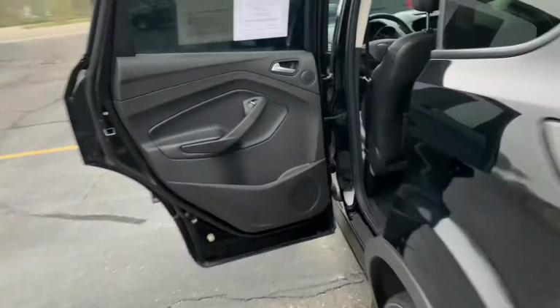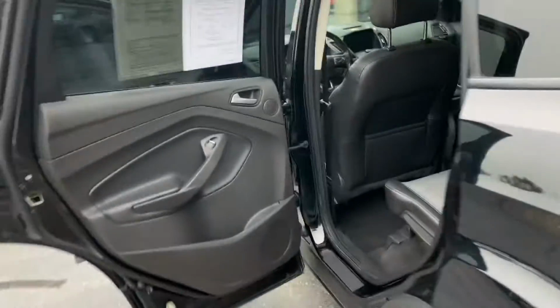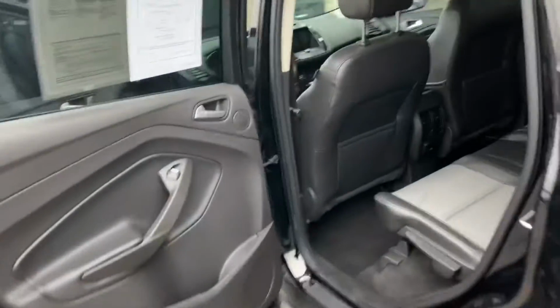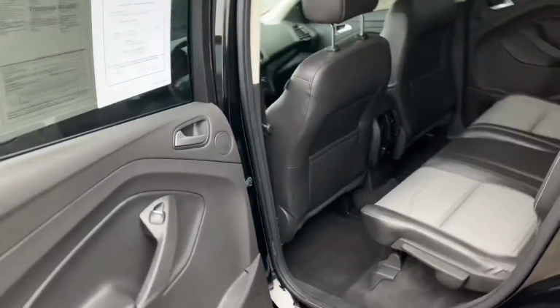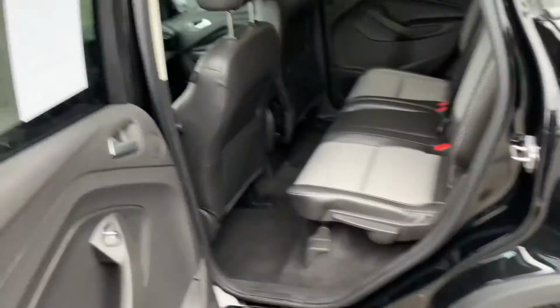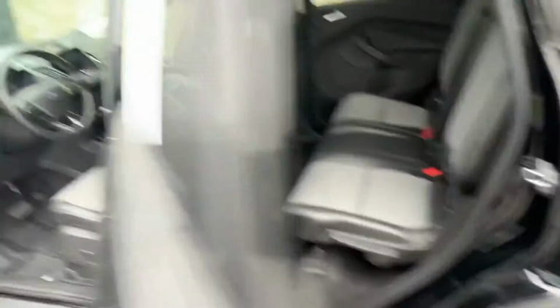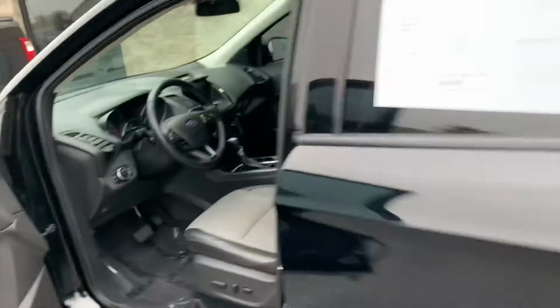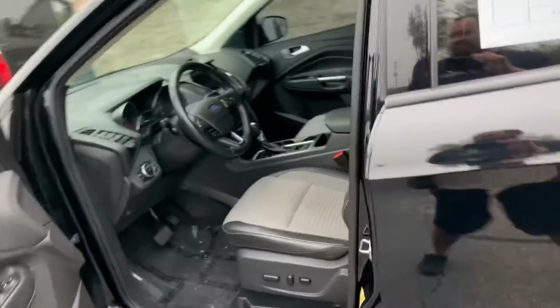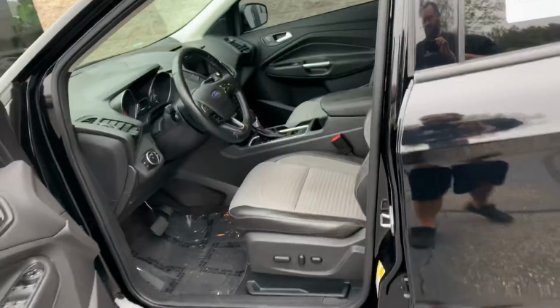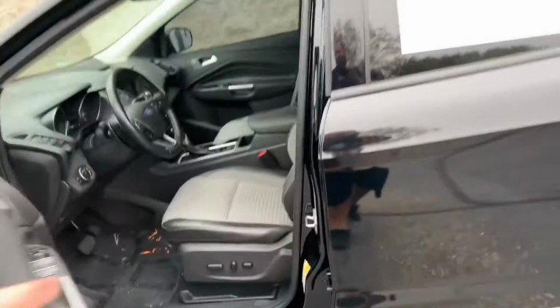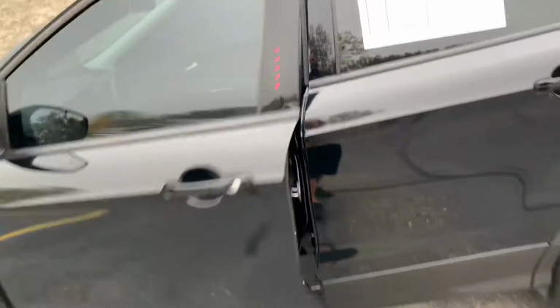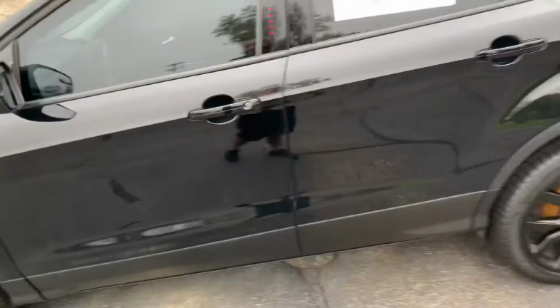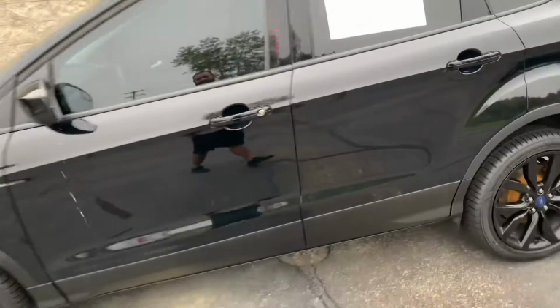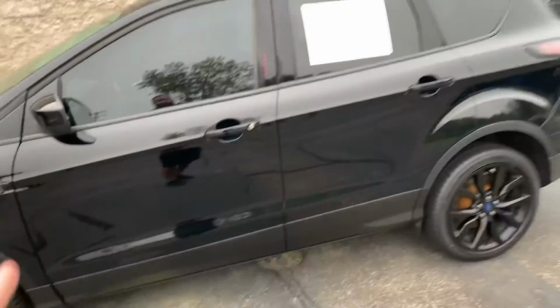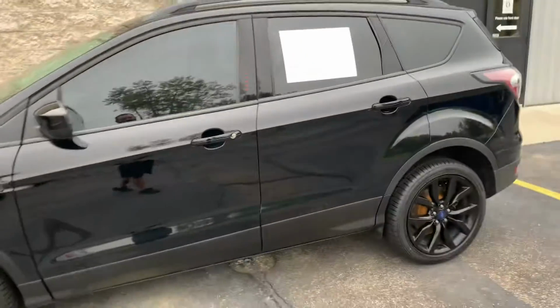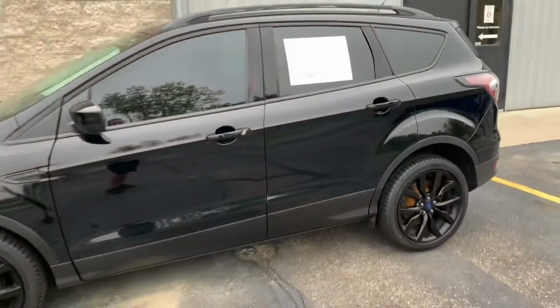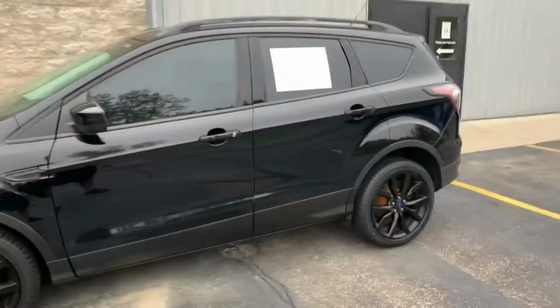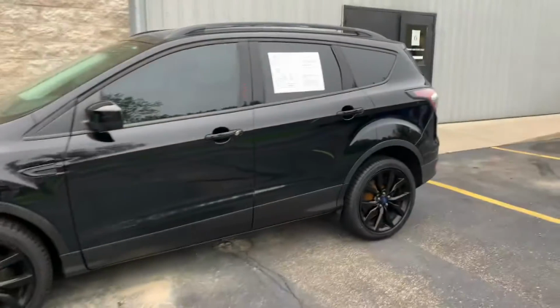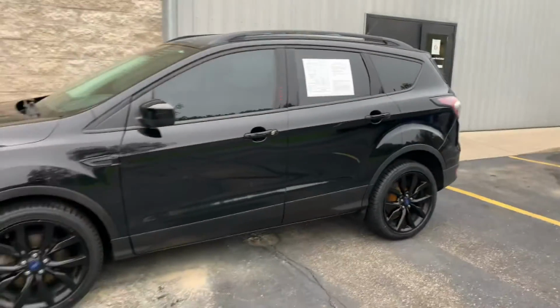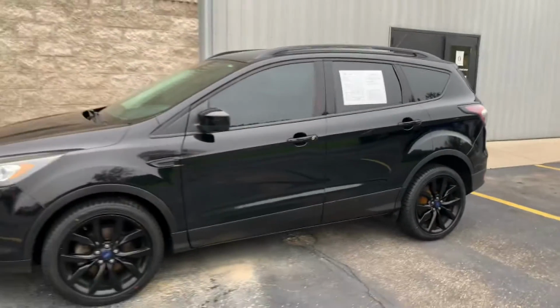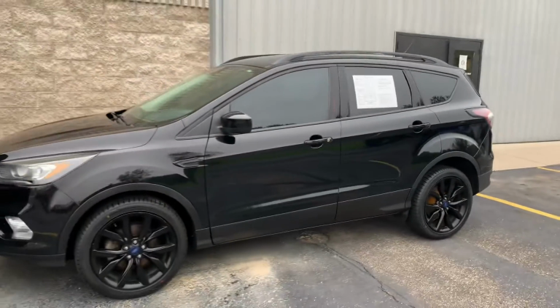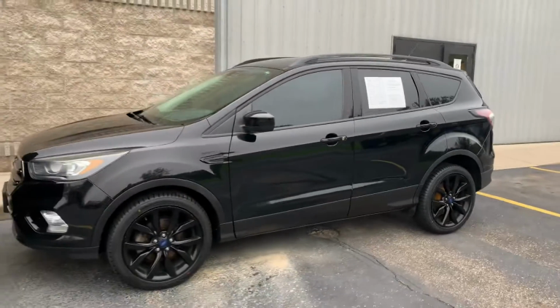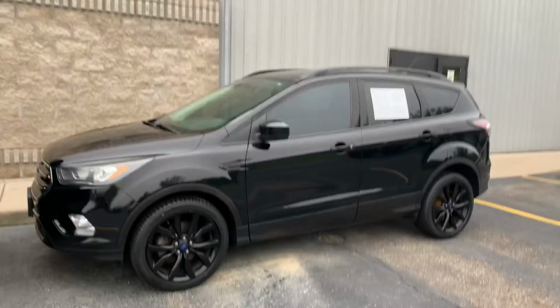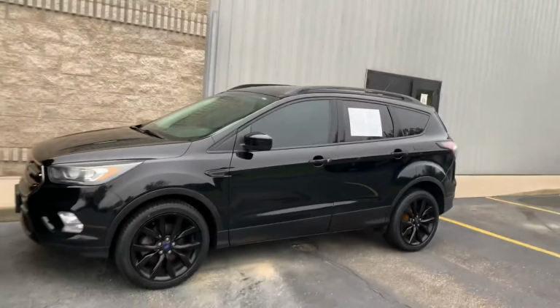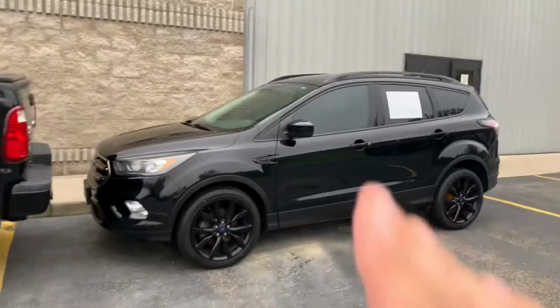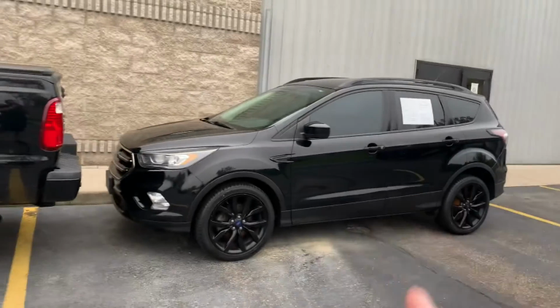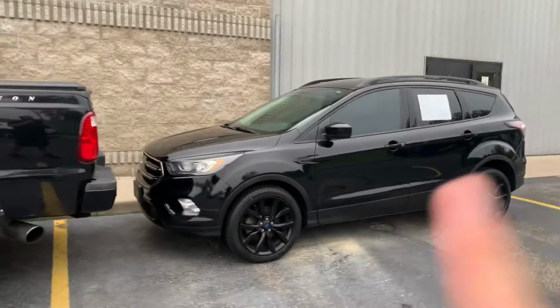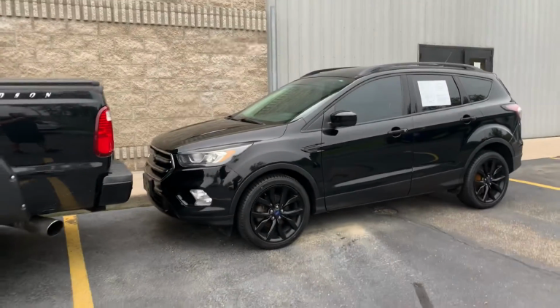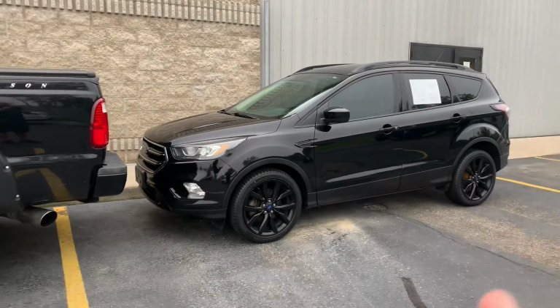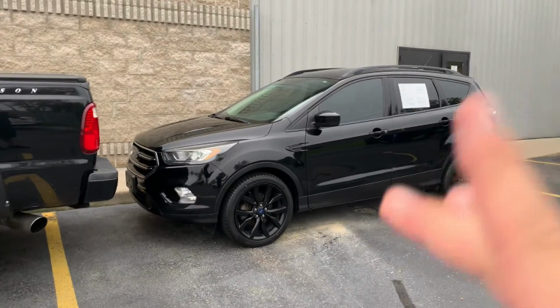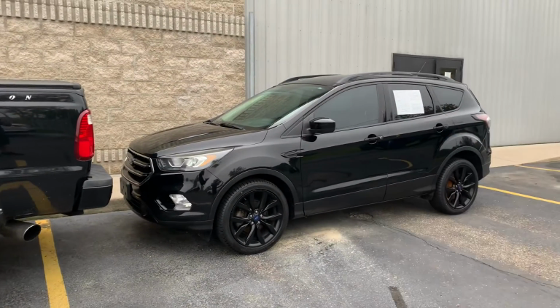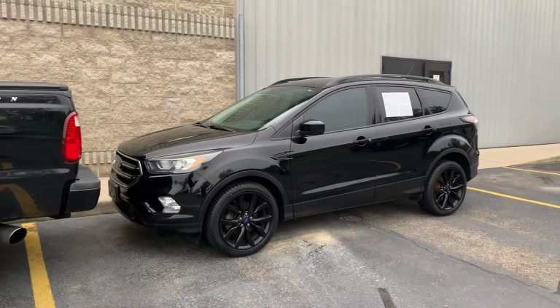$19,995. You can go to the dealer and try to buy a new one — you're going to have to wait six months. So give us a call: 616-536-2405. 2017 Ford Escape SE Appearance Package, Front Wheel Drive — KomodoMotors.com.